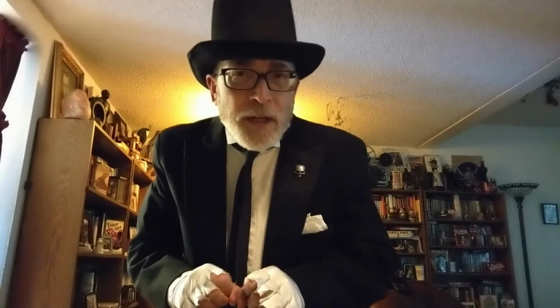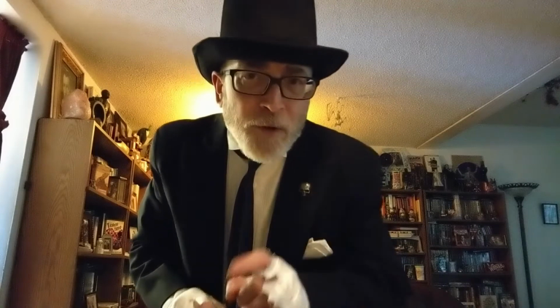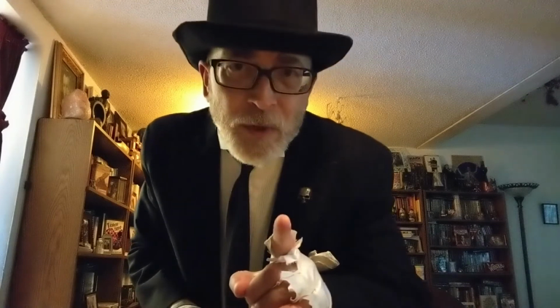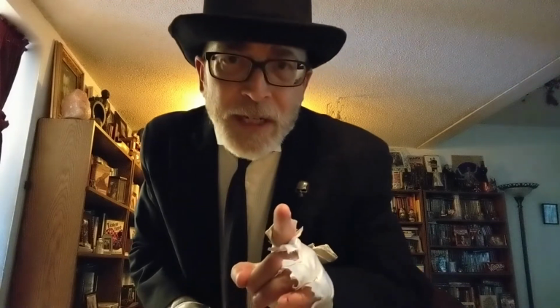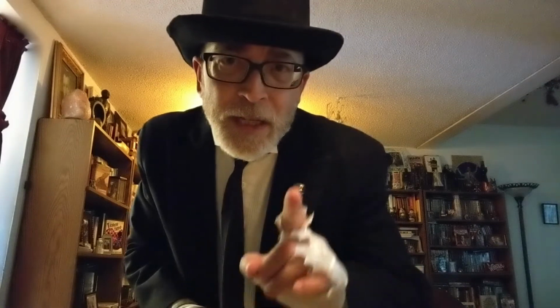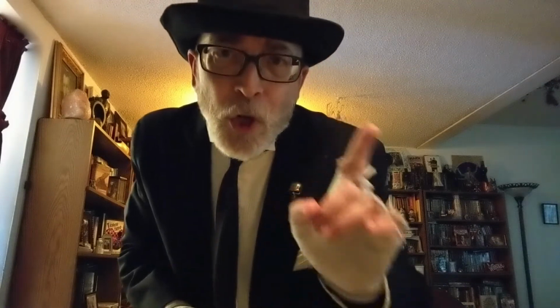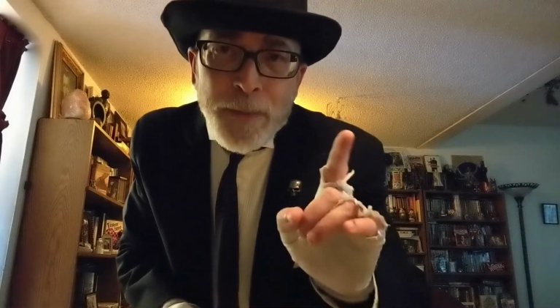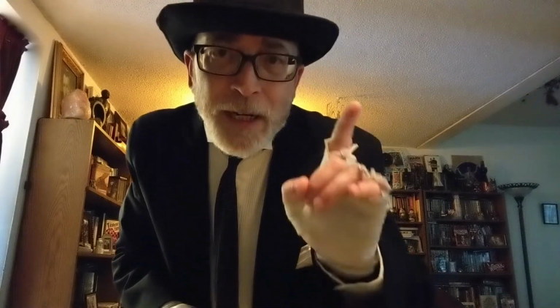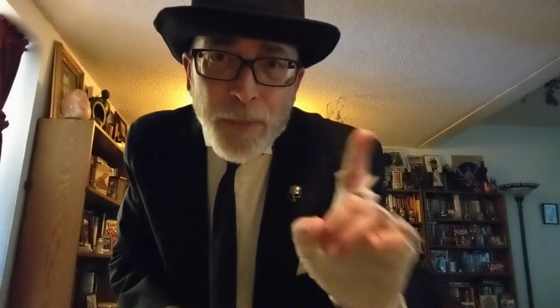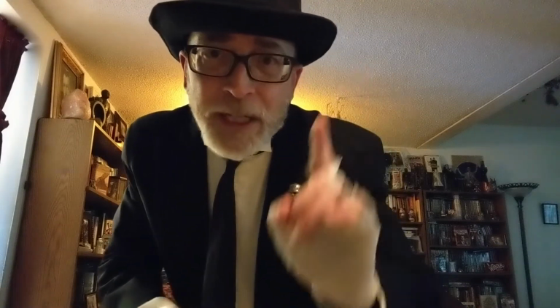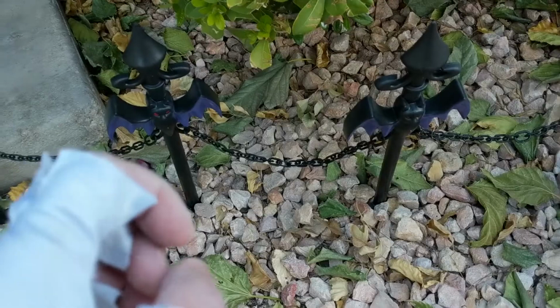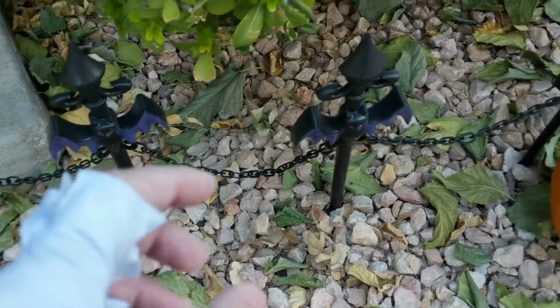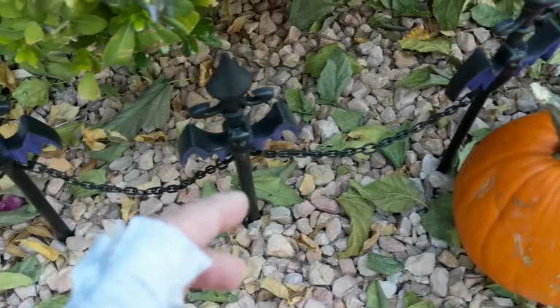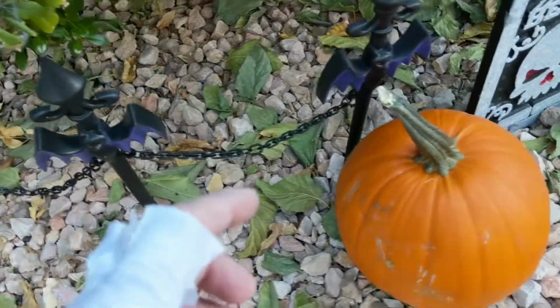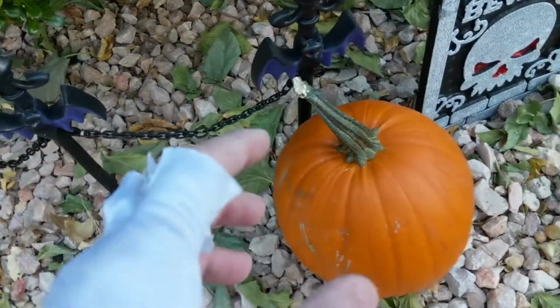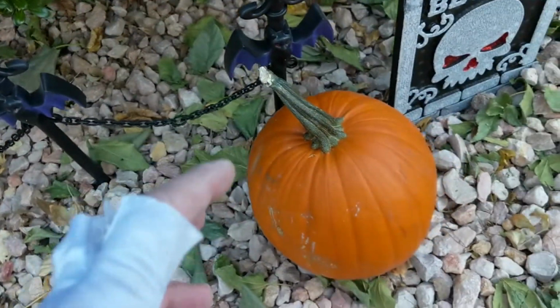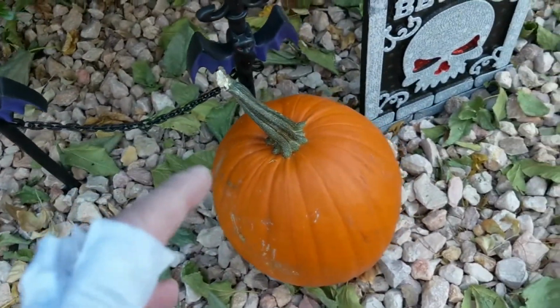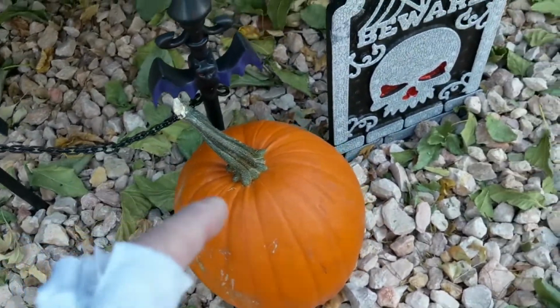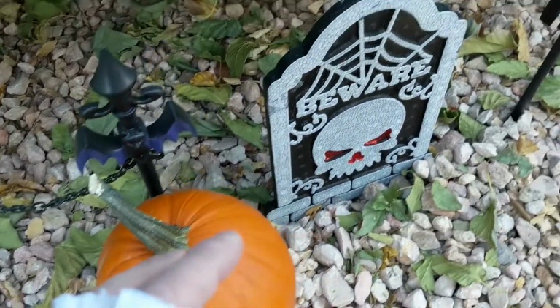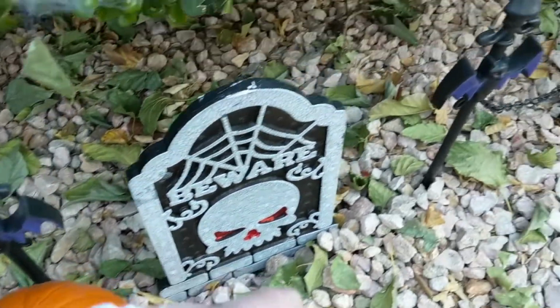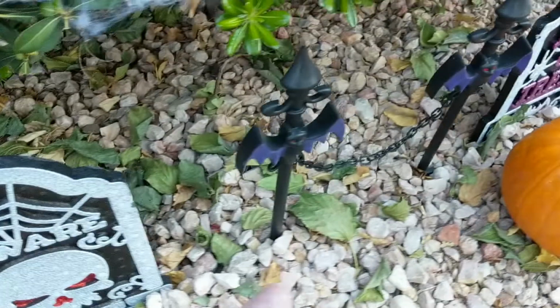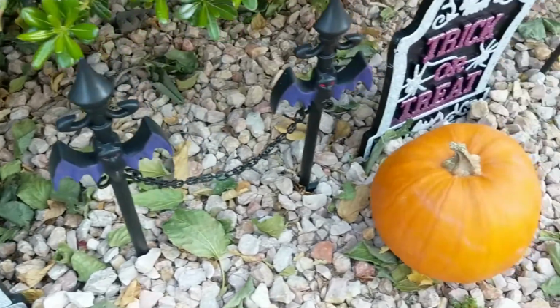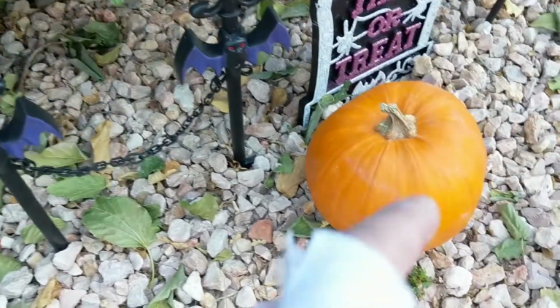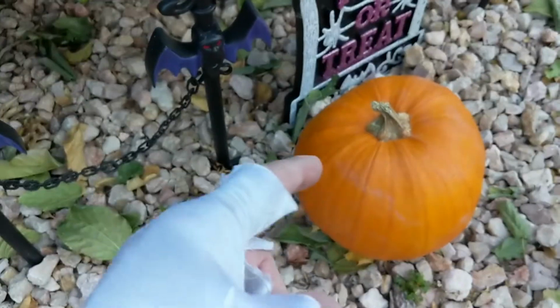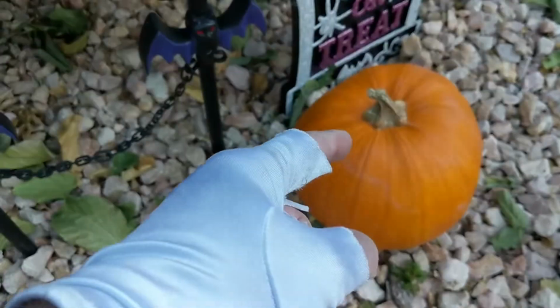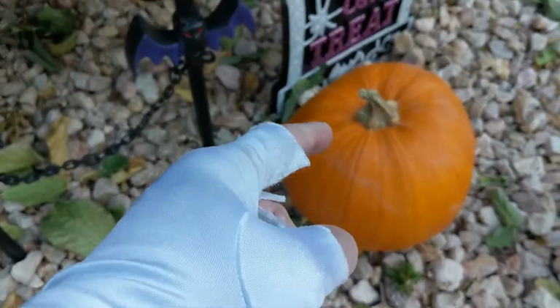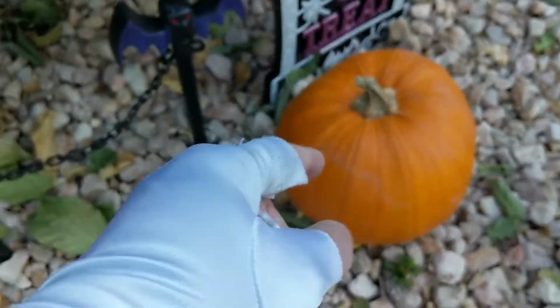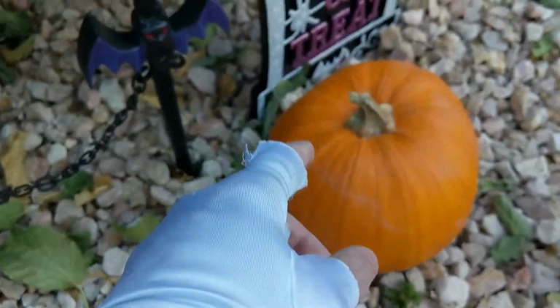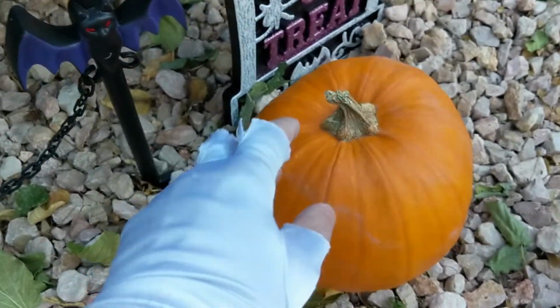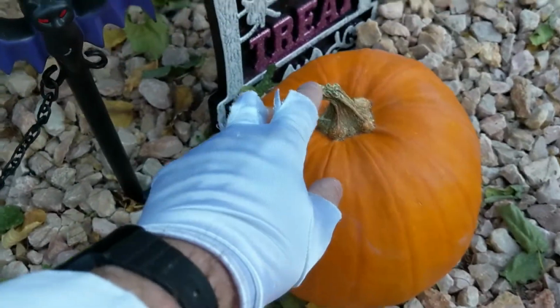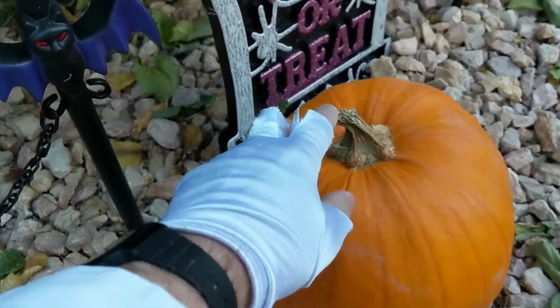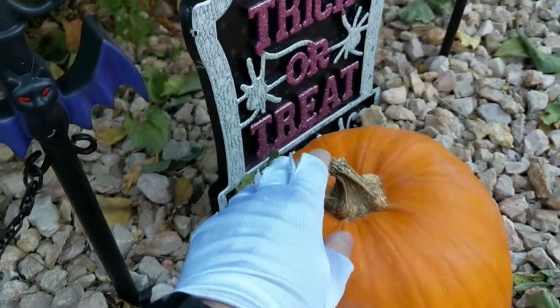Now the first thing you need is to go pick a pumpkin. Let me see, which one do I want? No, no — that one. I will pick this one.